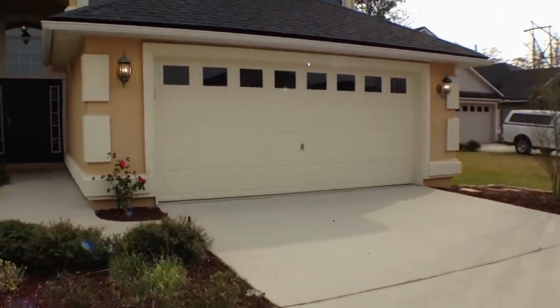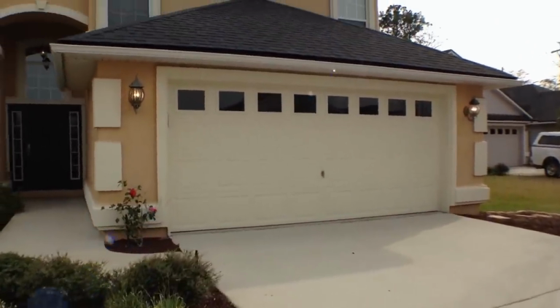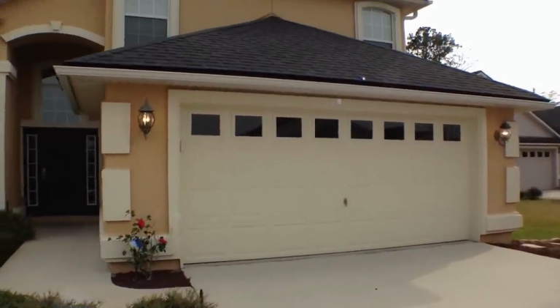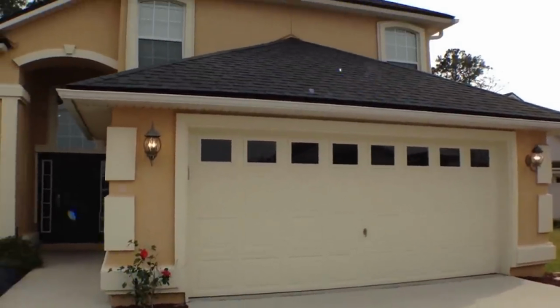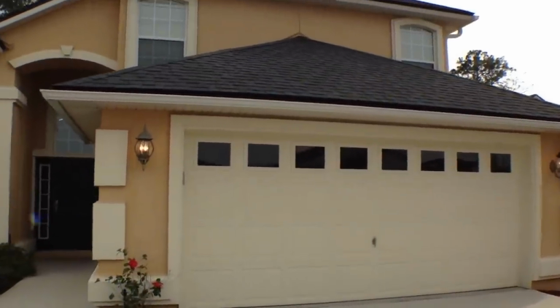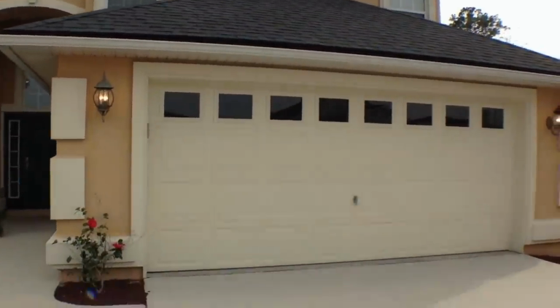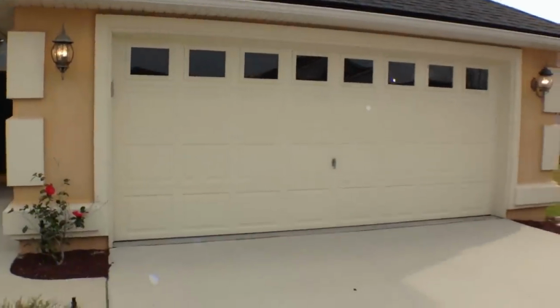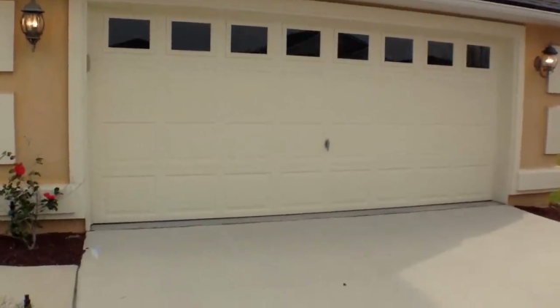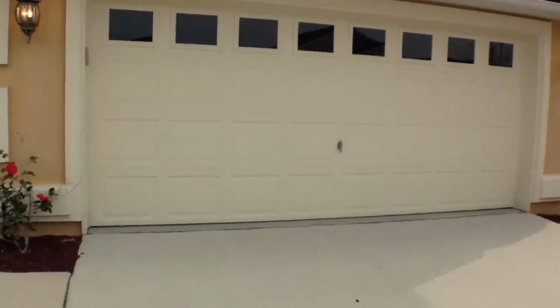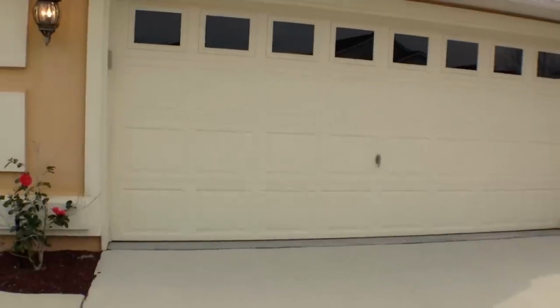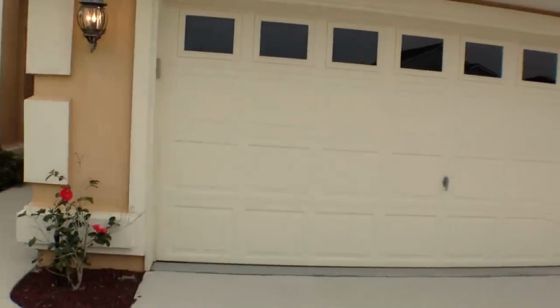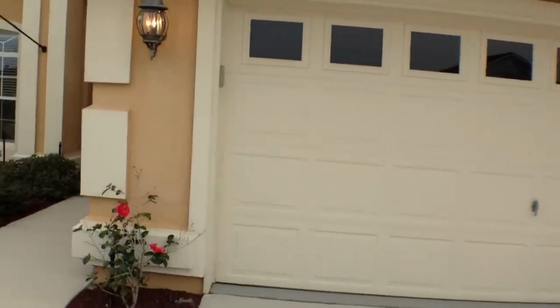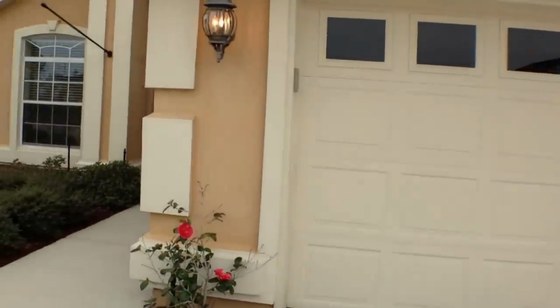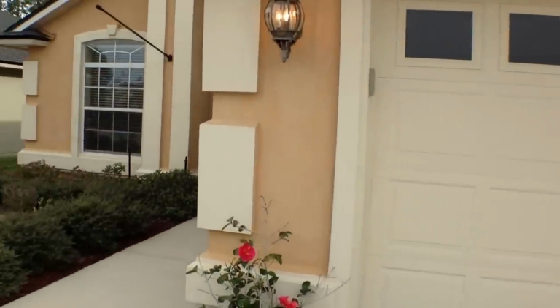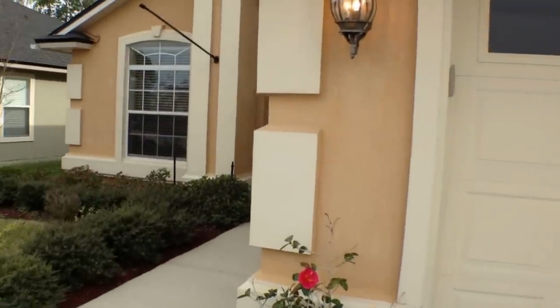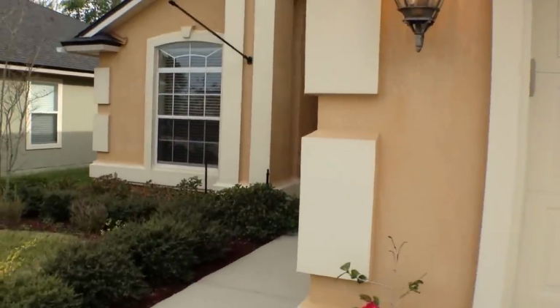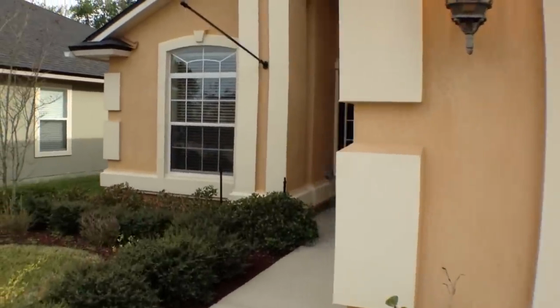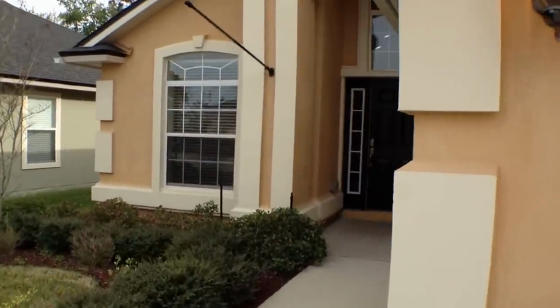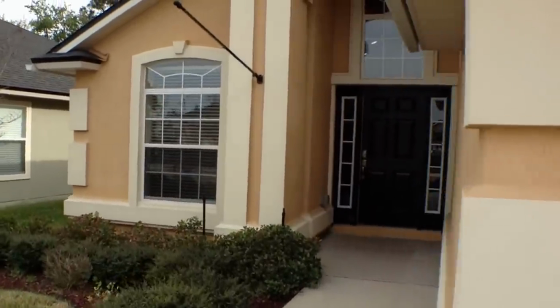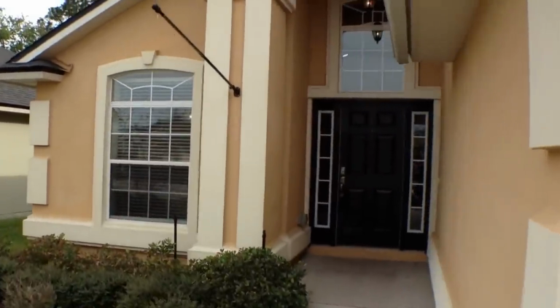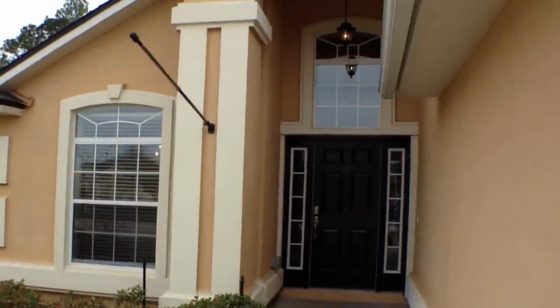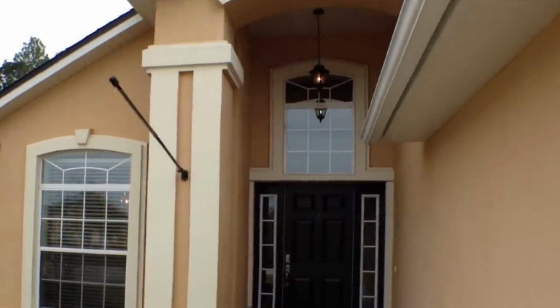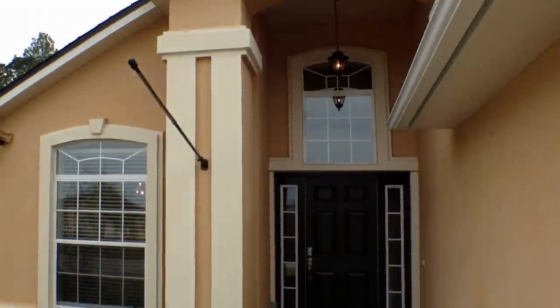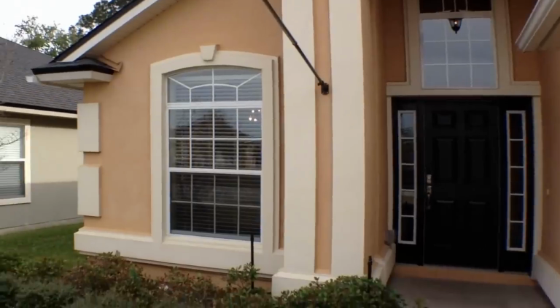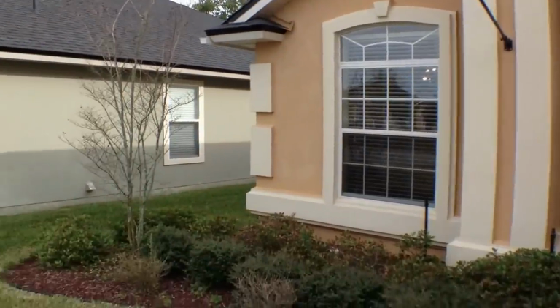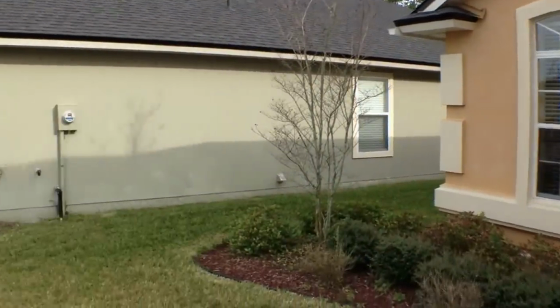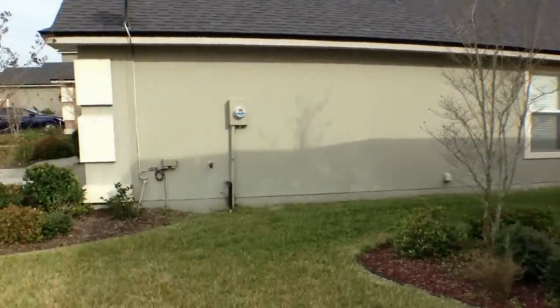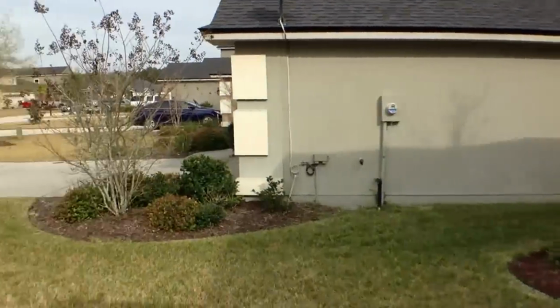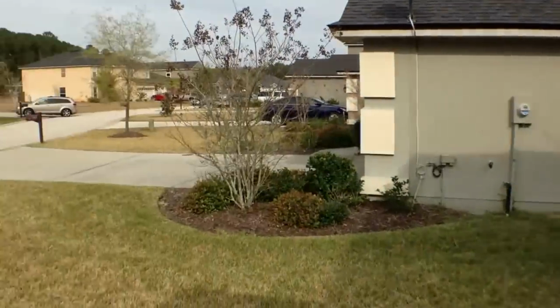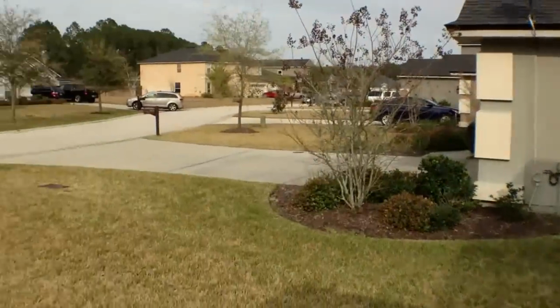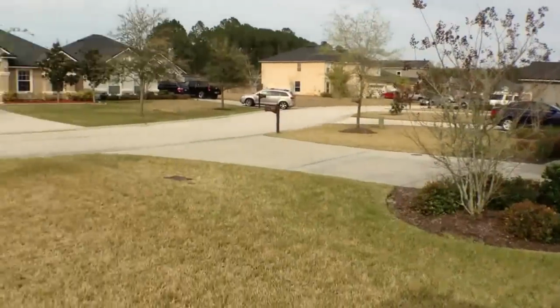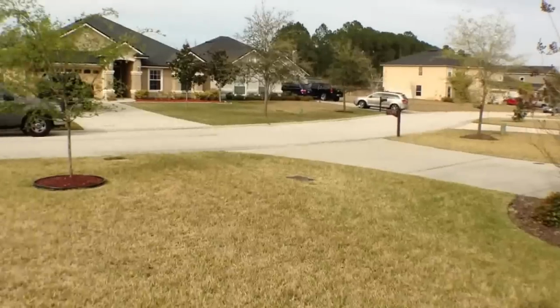Four bedroom, two and a half bath home with two car garage, fenced in backyard, screened patio. Beautiful home, lots of upgrades, lots of neat features, and I'd love to show you this home, but before I do, I want to give you a quick tour of the surrounding neighborhood.